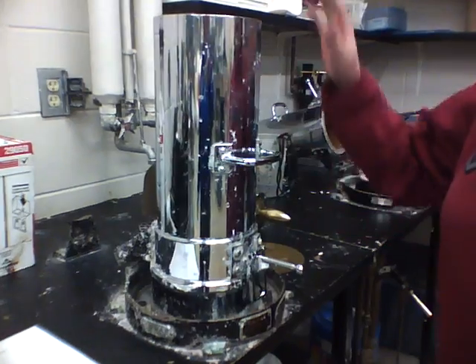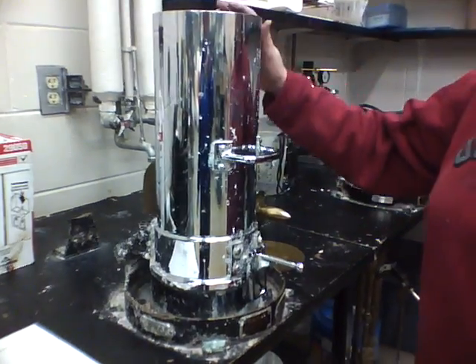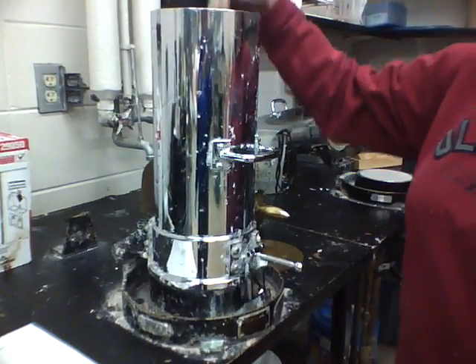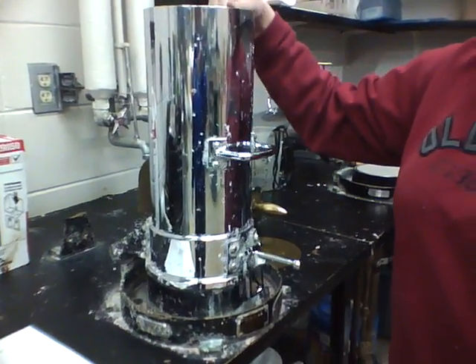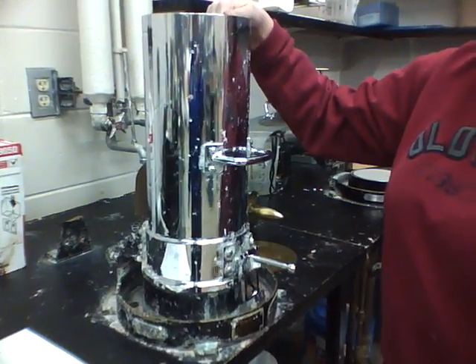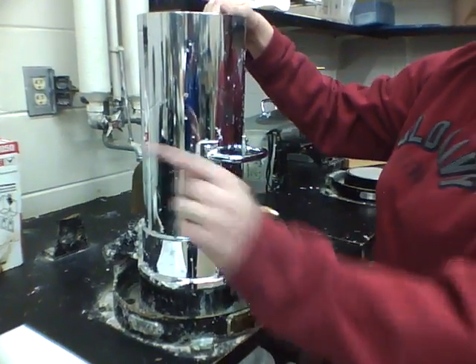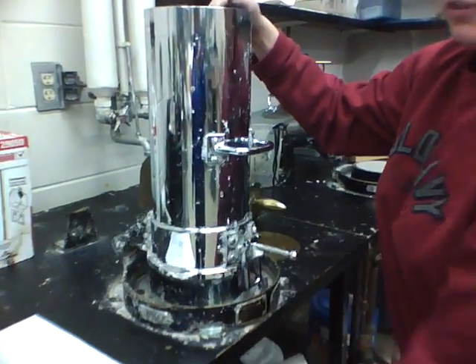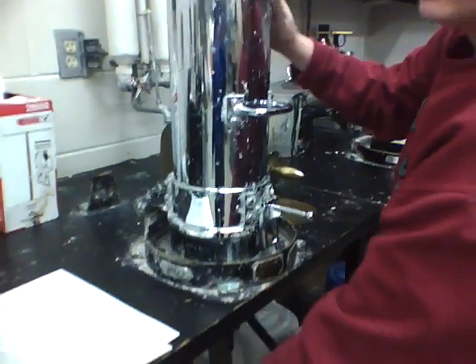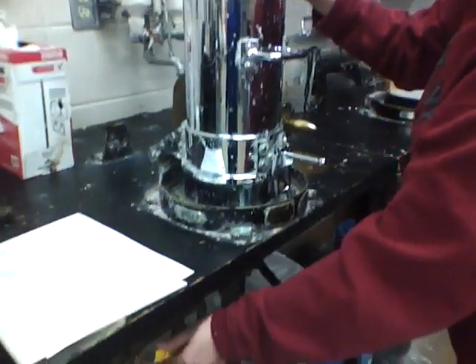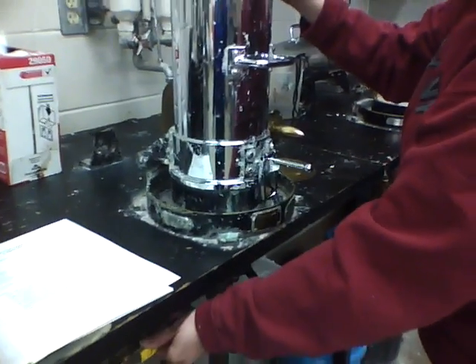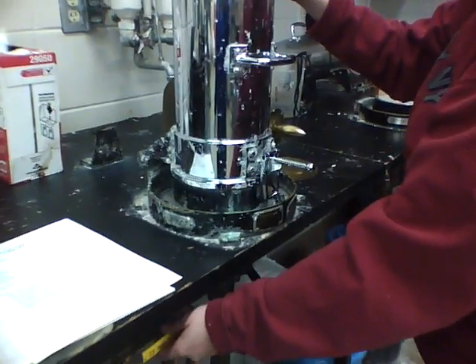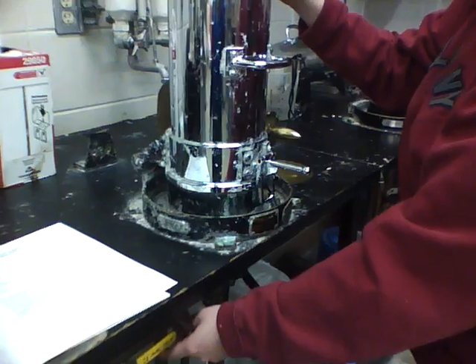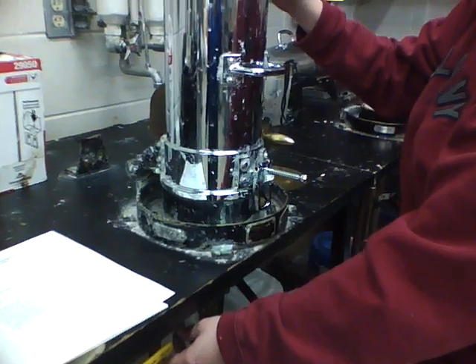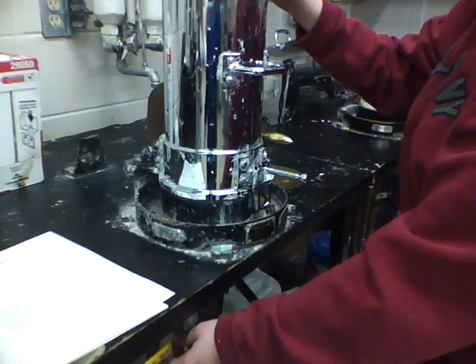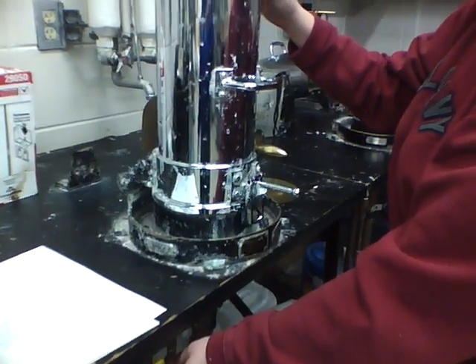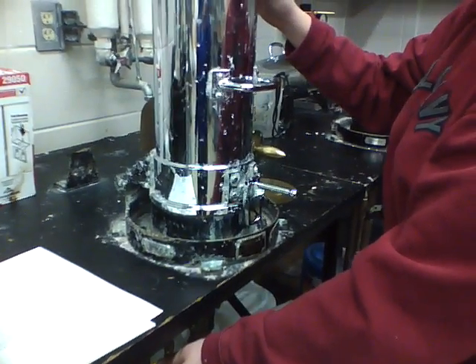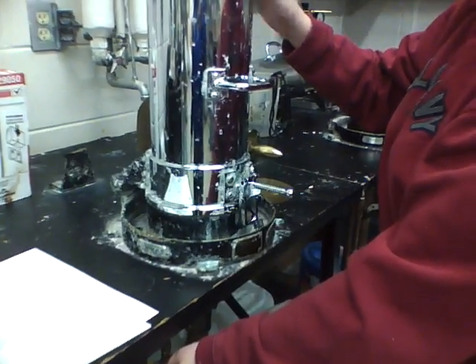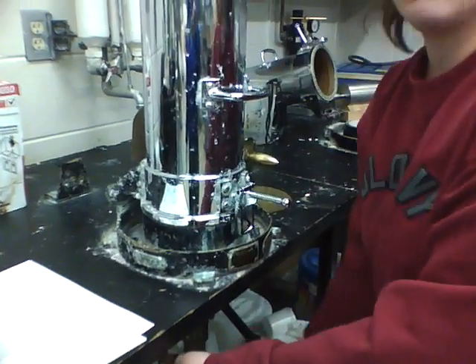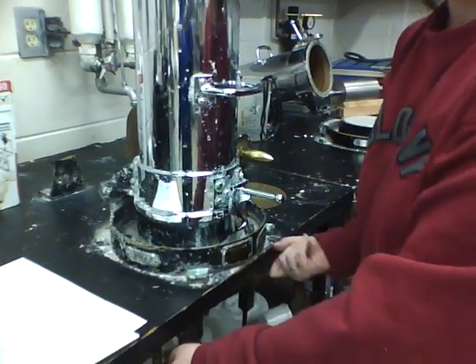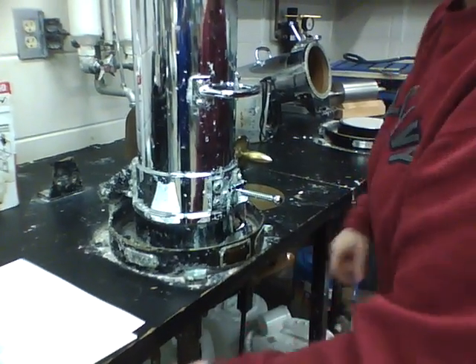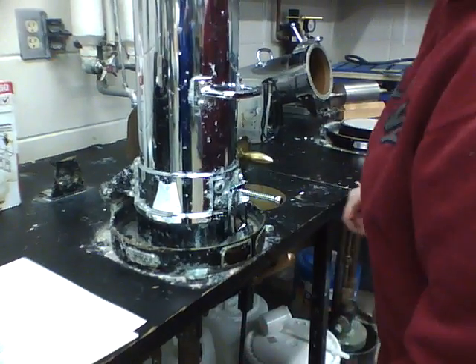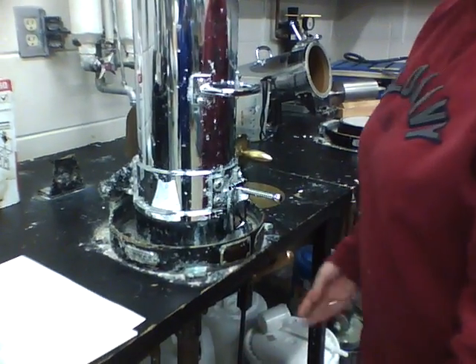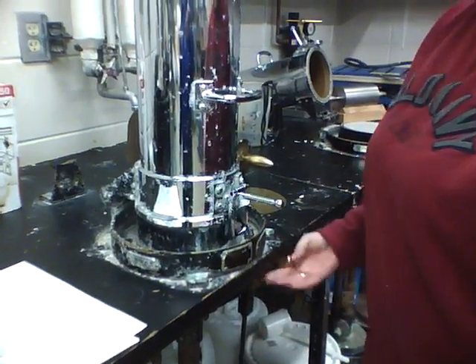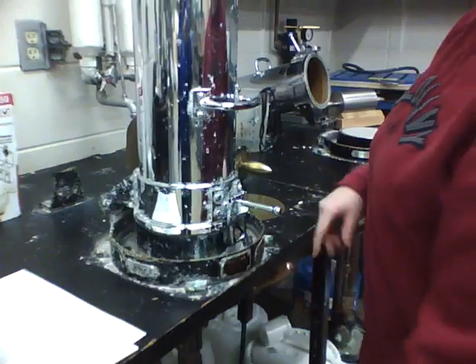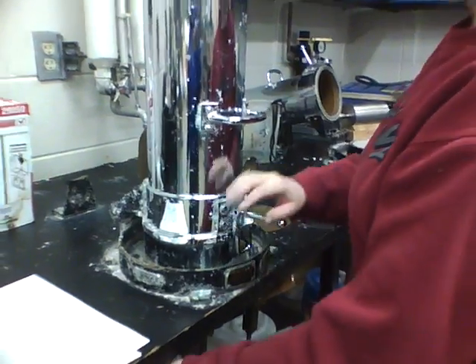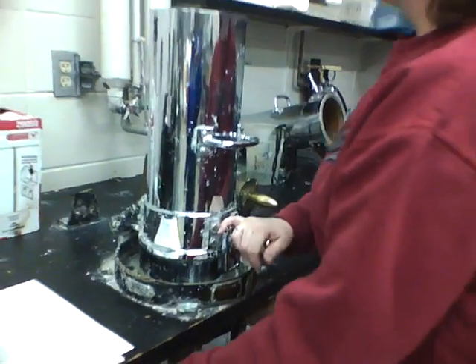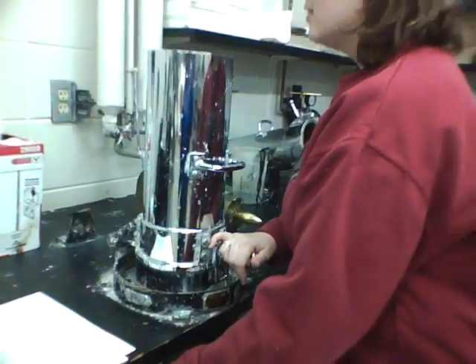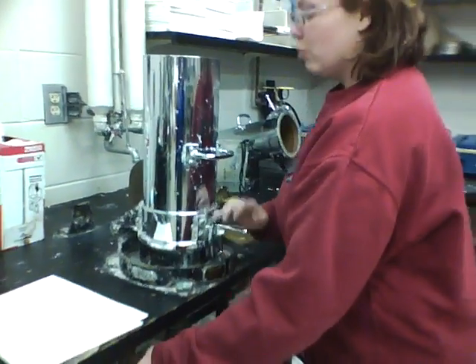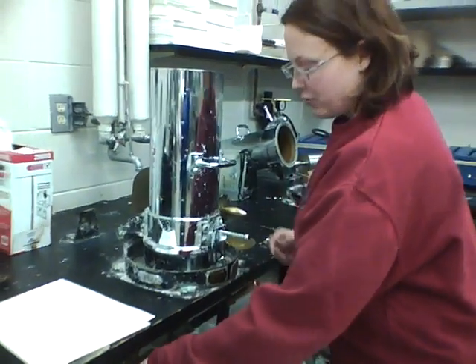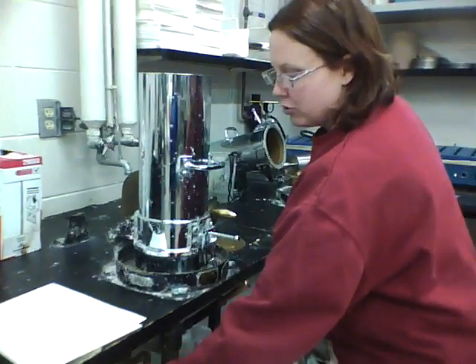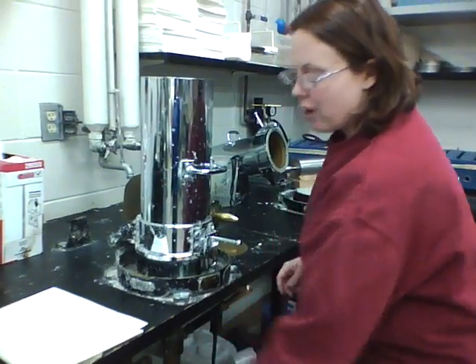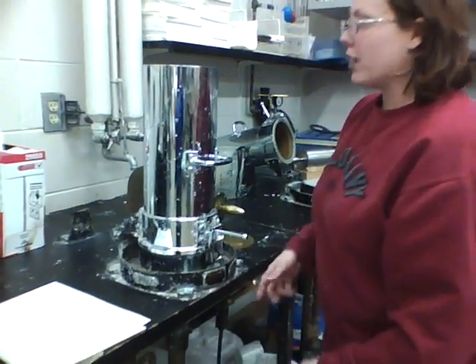At this point, you'll dump in your pulp sample from the valley beater, and then you'll turn on the water fill valve. You can actually hear the water filling in there. Once the drain is up — closed — and it's filled, you shut off the water.